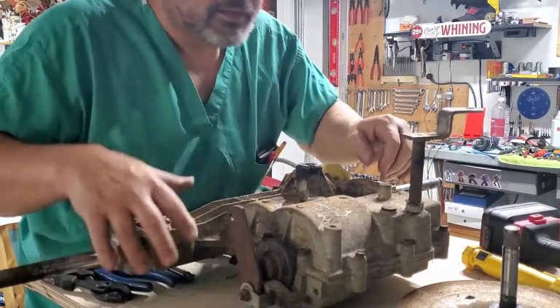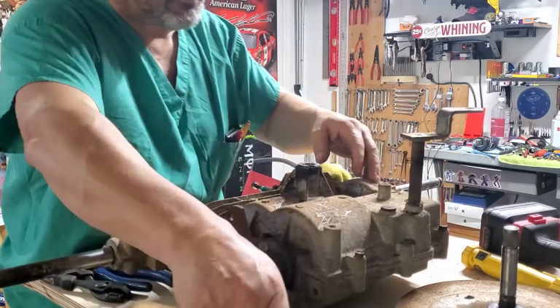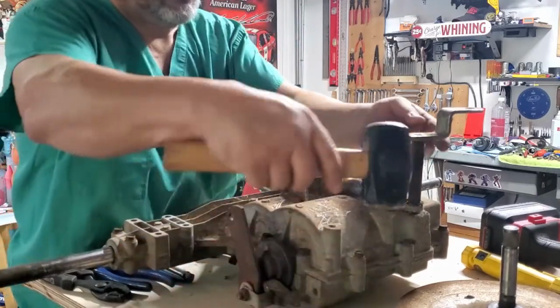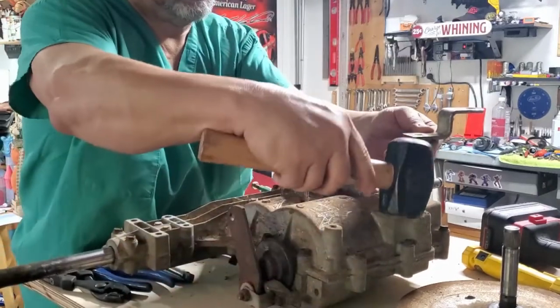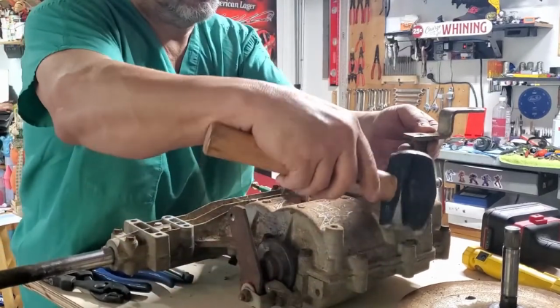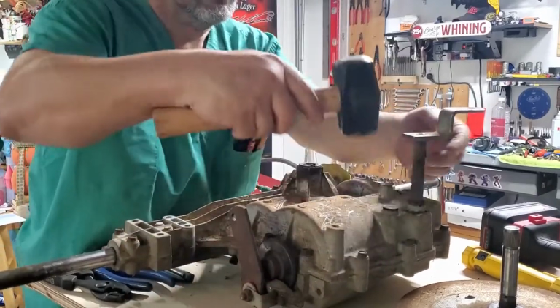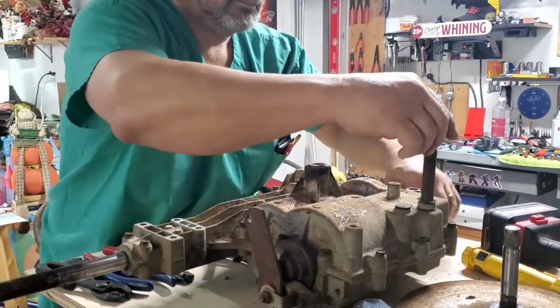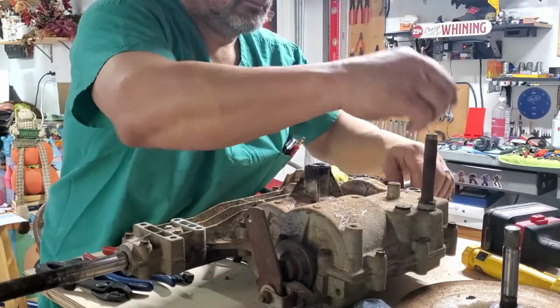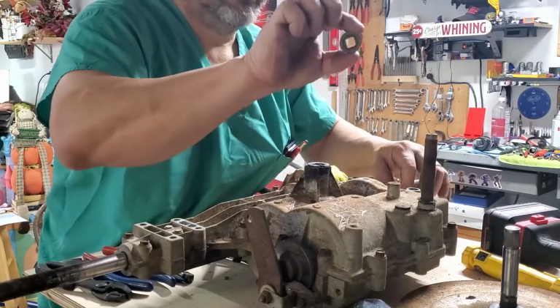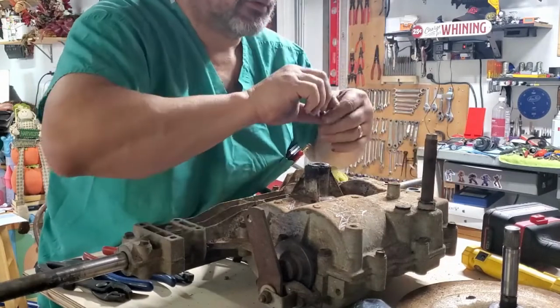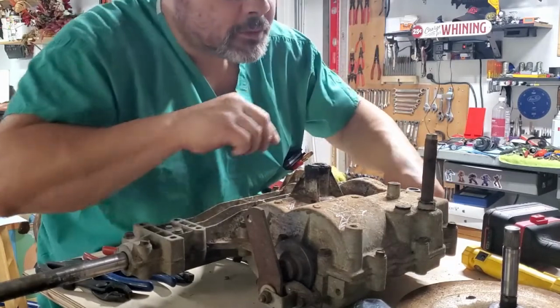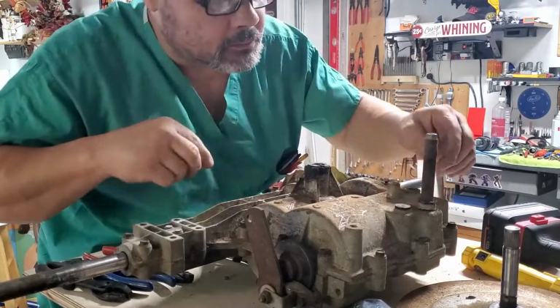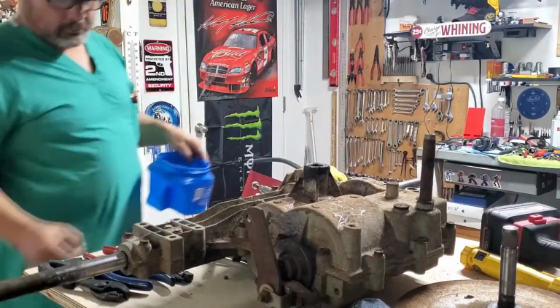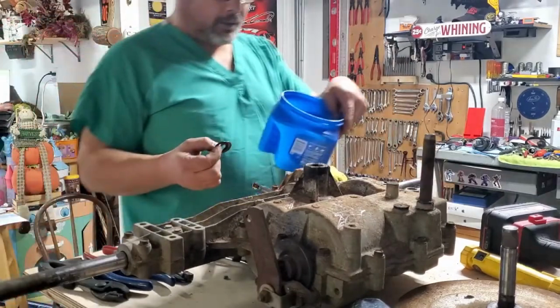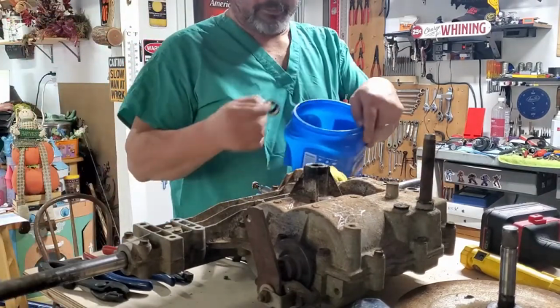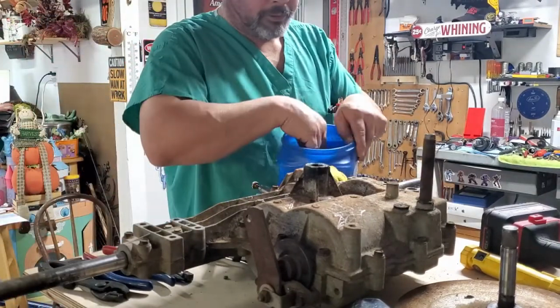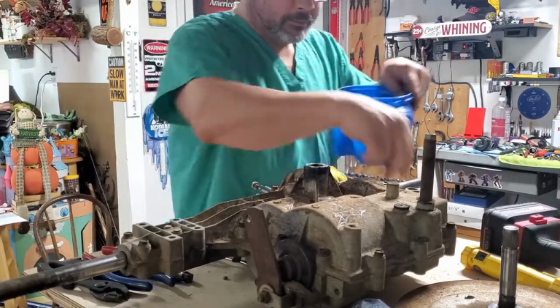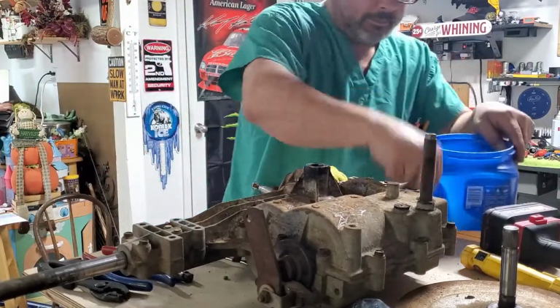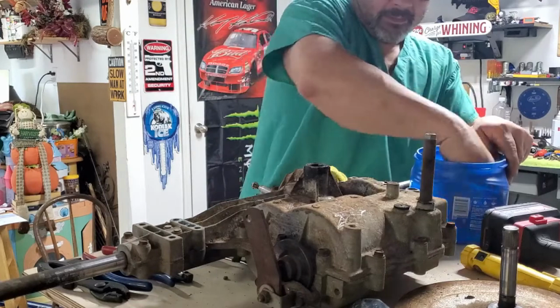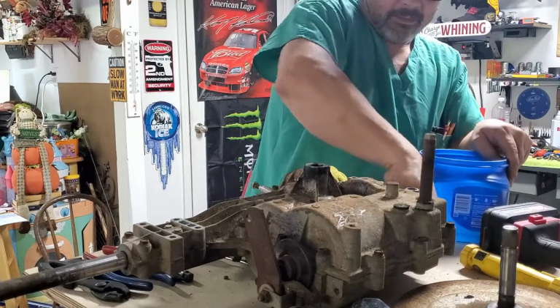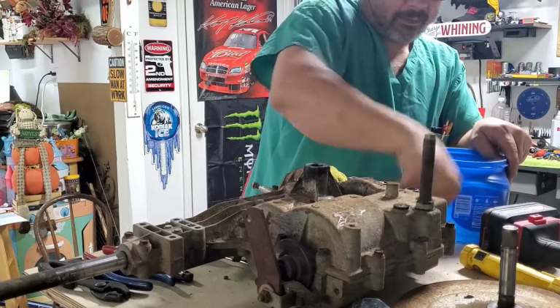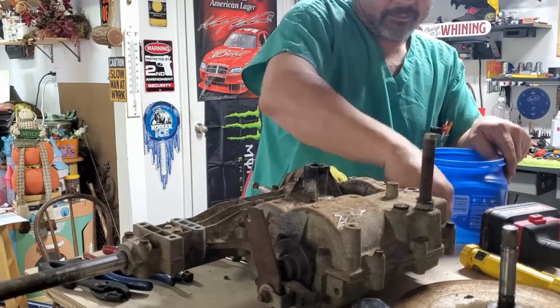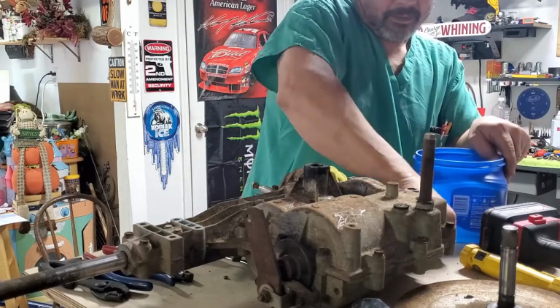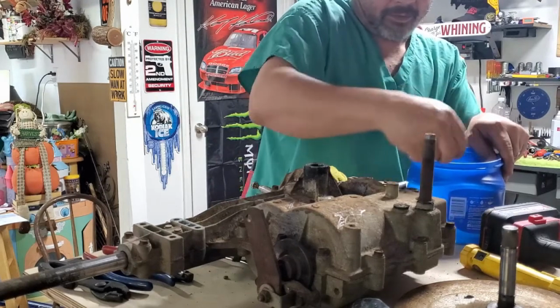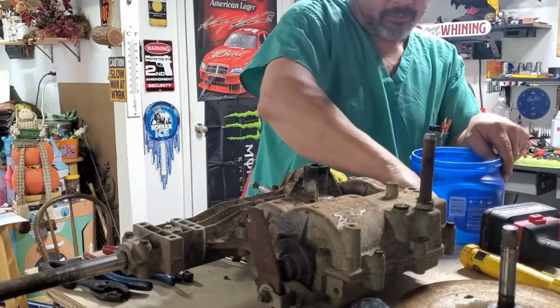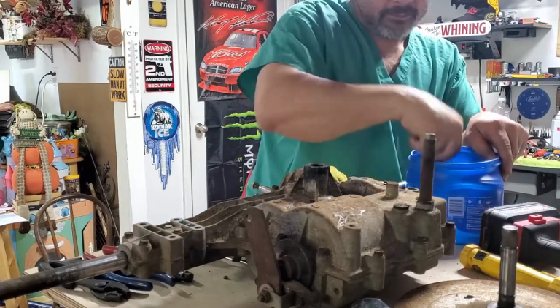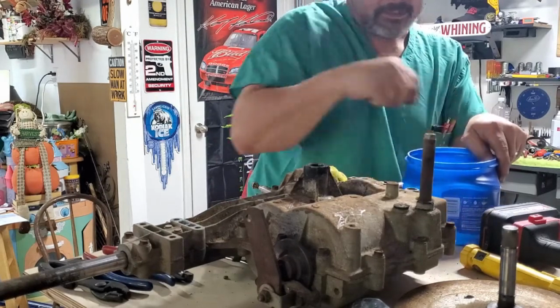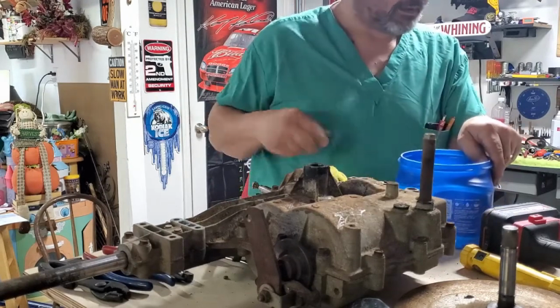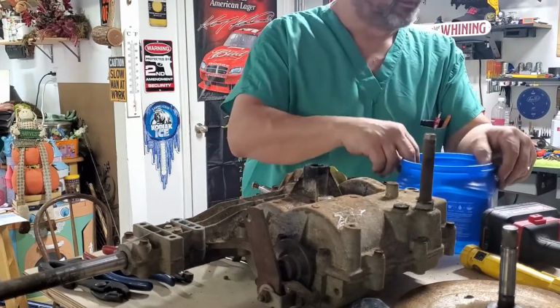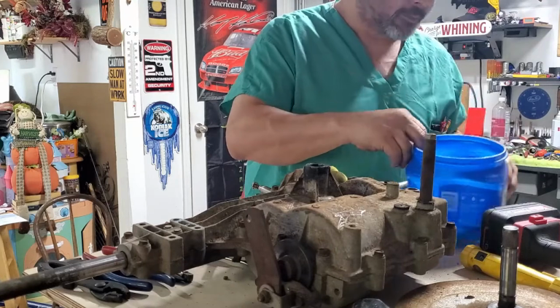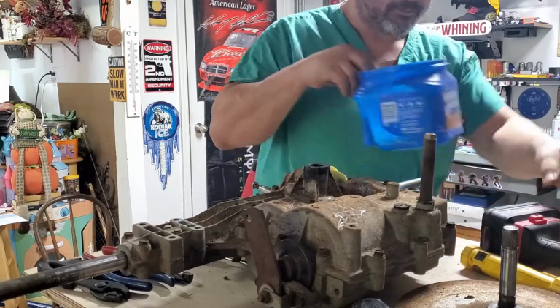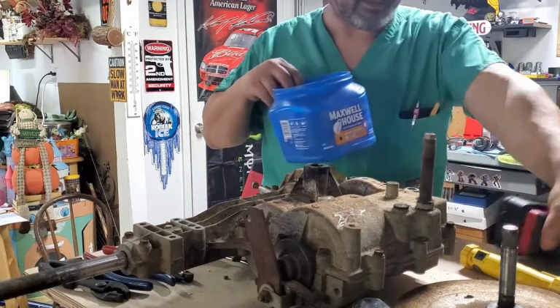It's got a square key on it and a square washer. I like to clean everything before I put it back together.